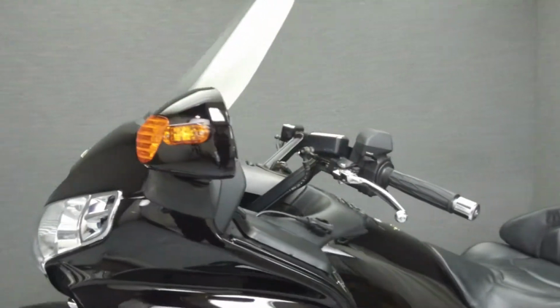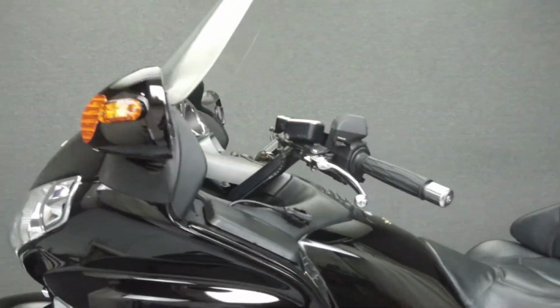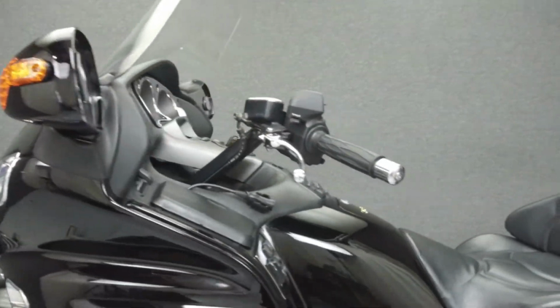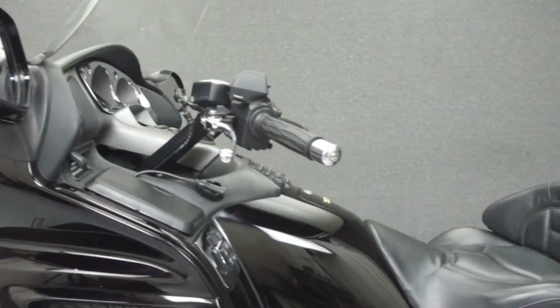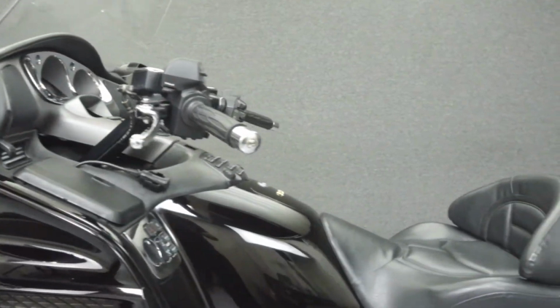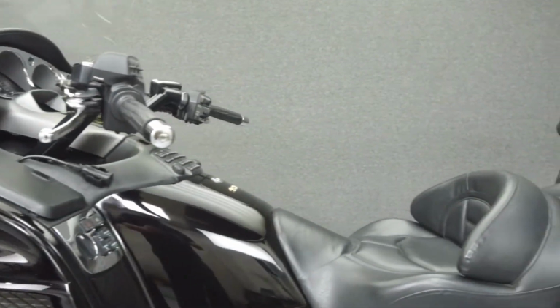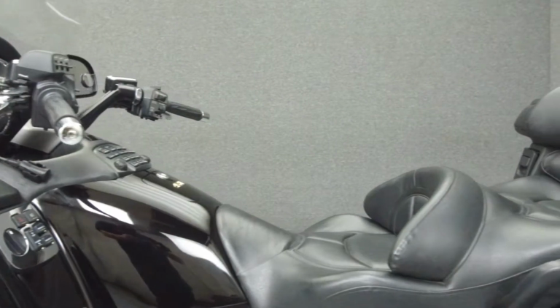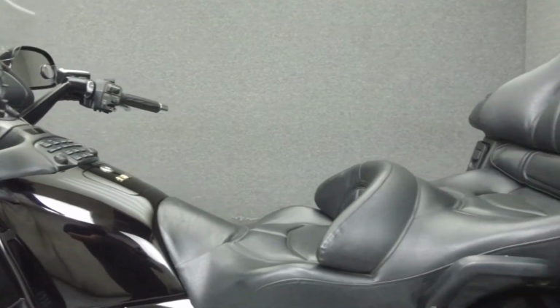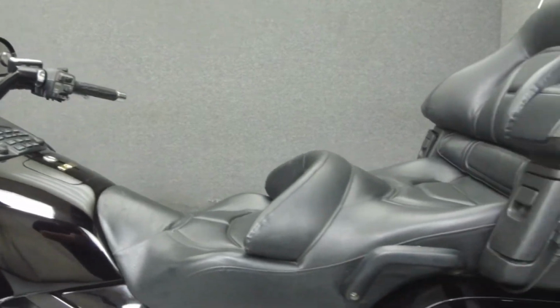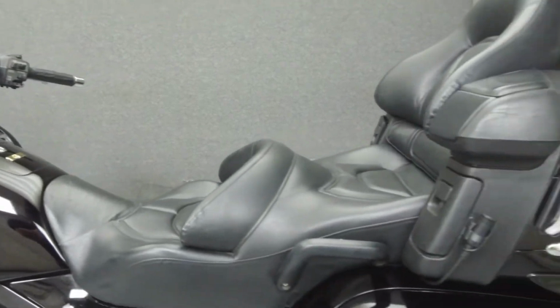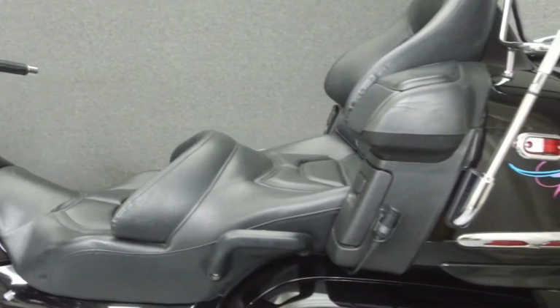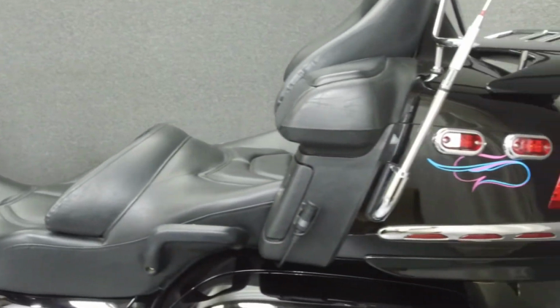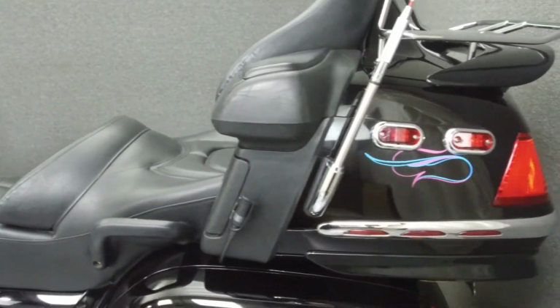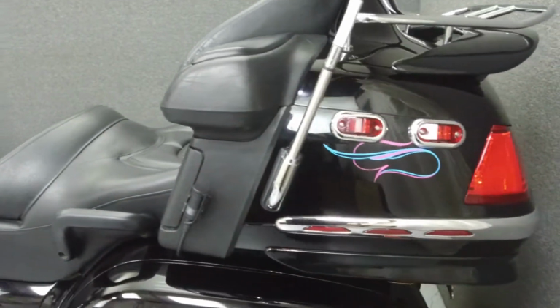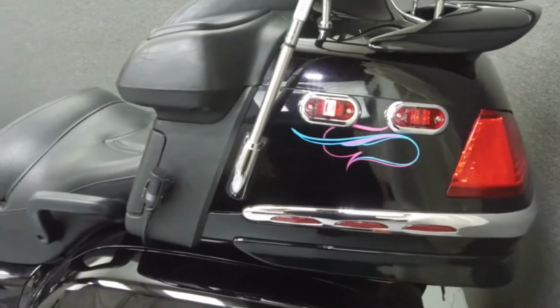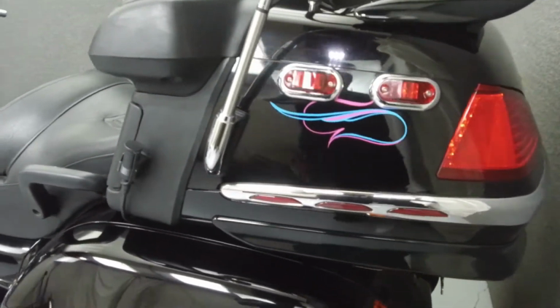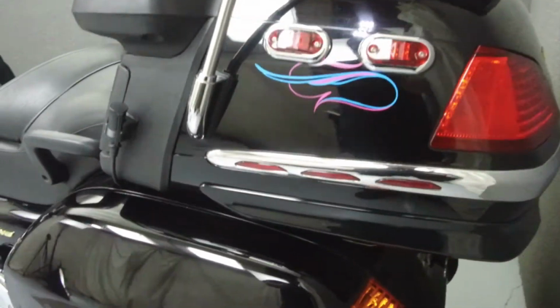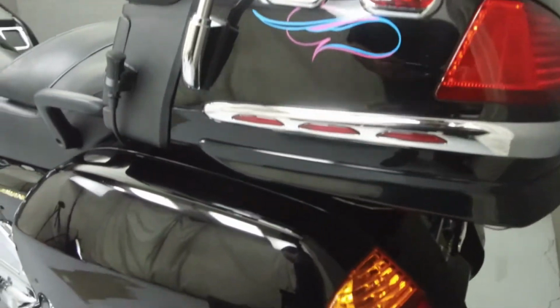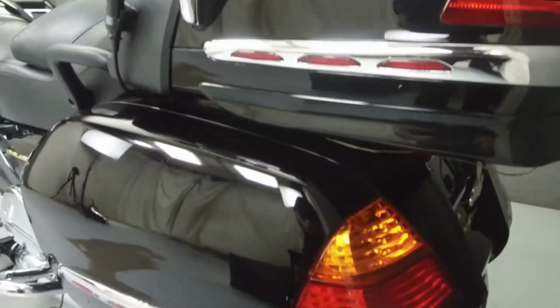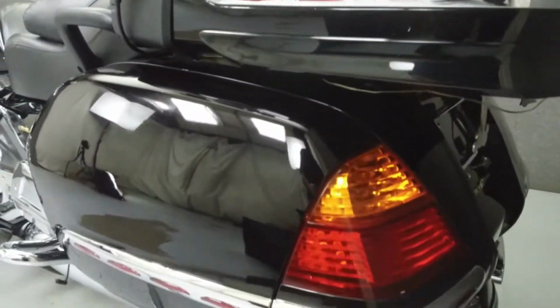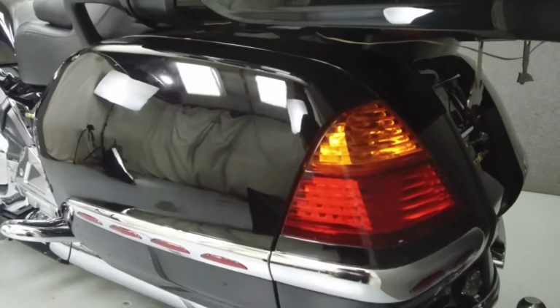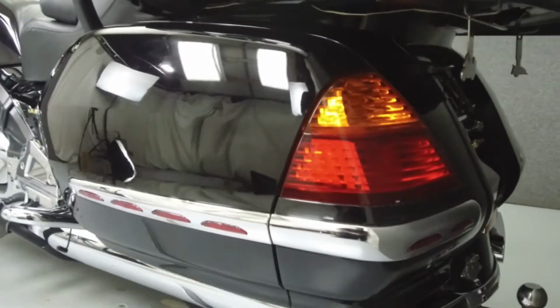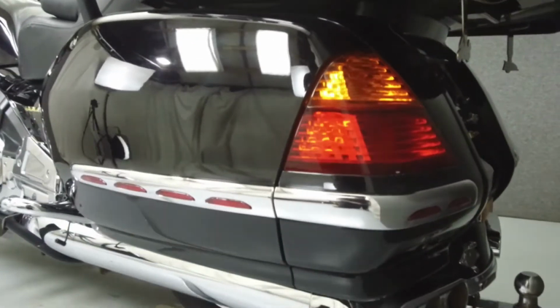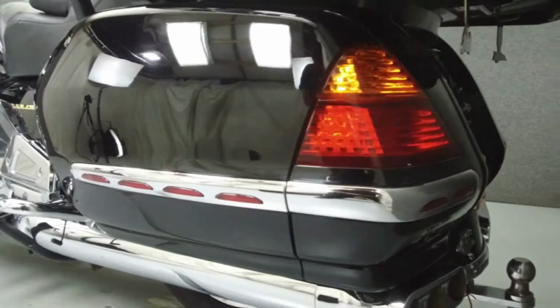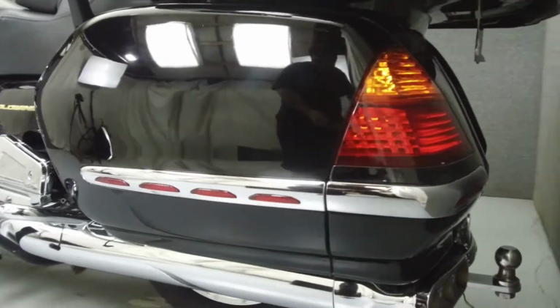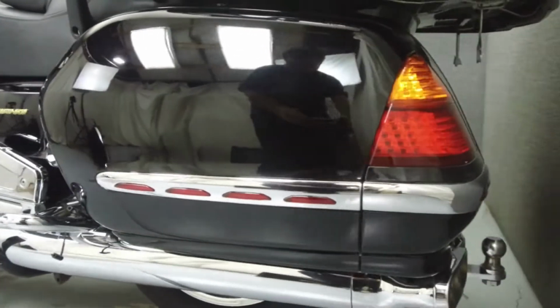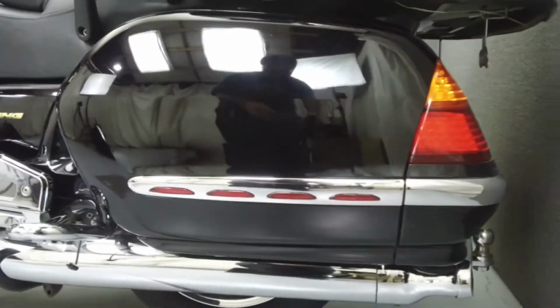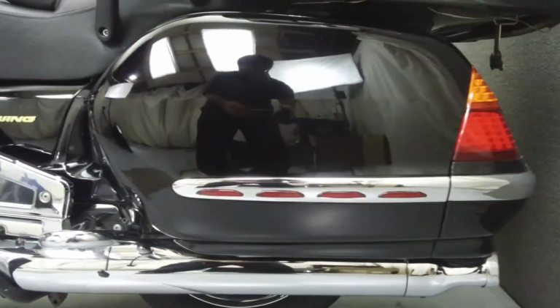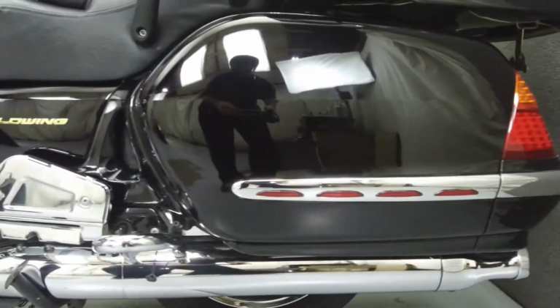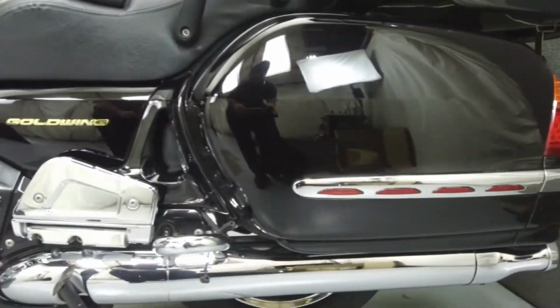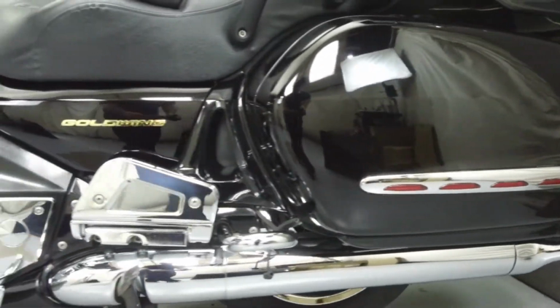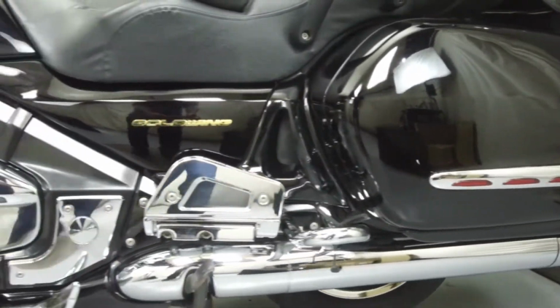It has been upgraded with exhaust tips, chrome levers, a chrome dash cover, light front brake rotor covers, bag and trunk trim lights, chrome wheels, a trailer hitch and trailer, a luggage rack, and pinstriping.